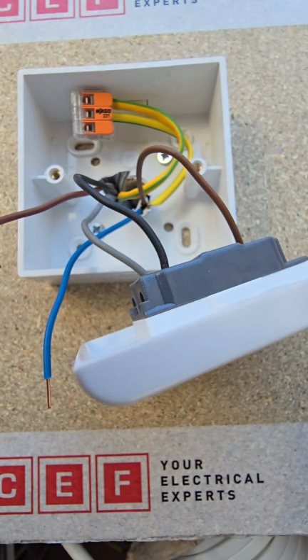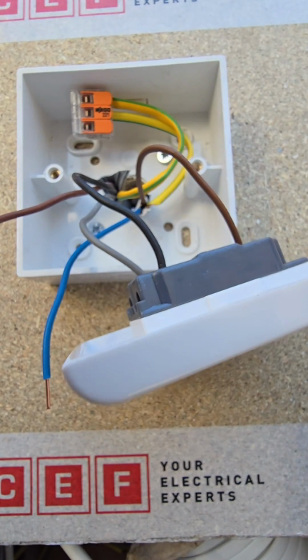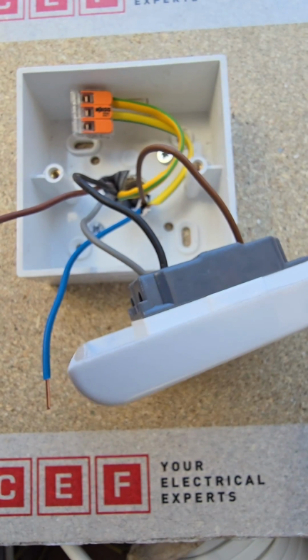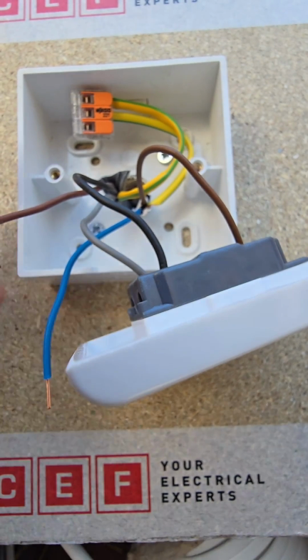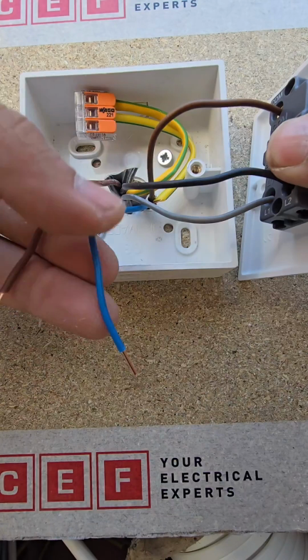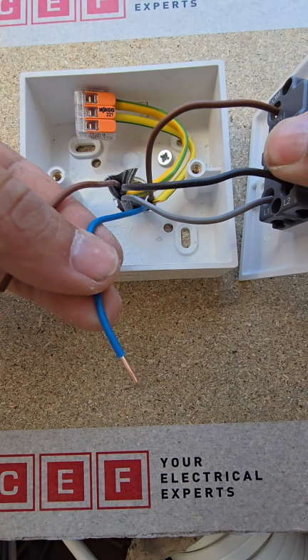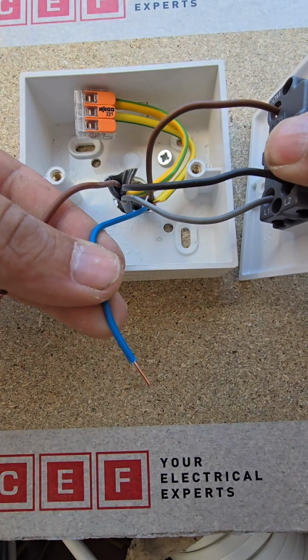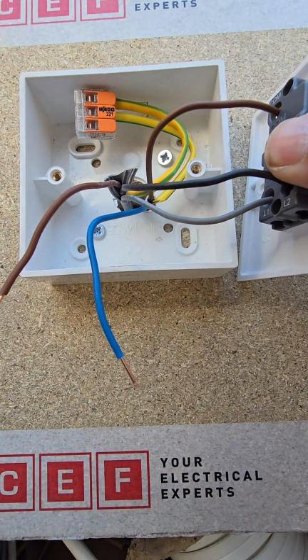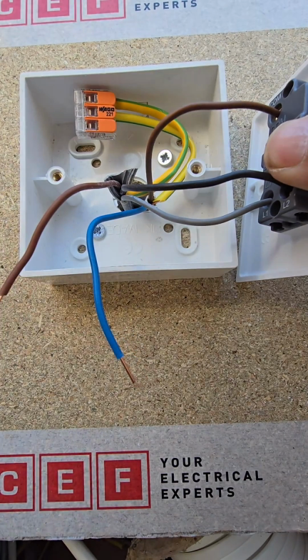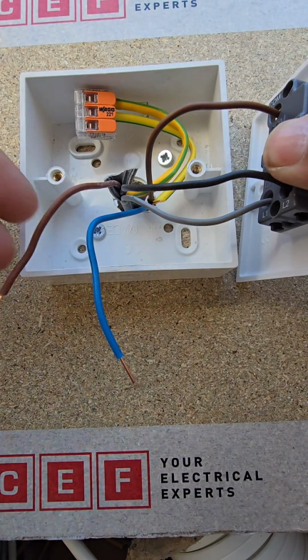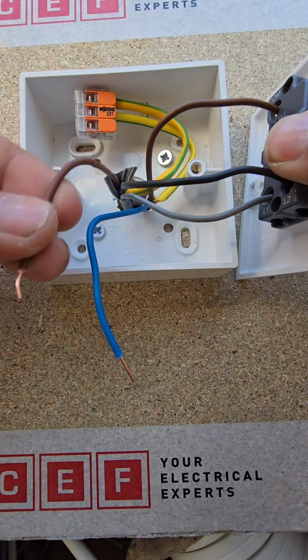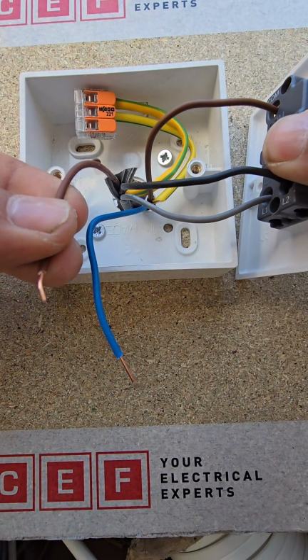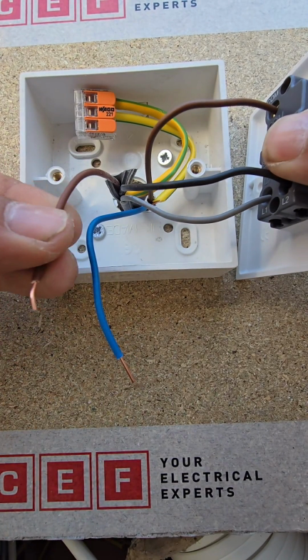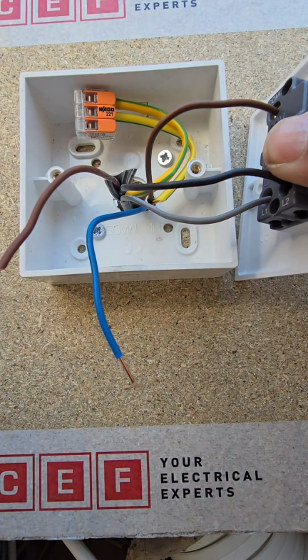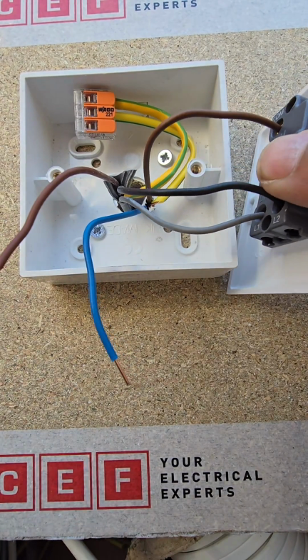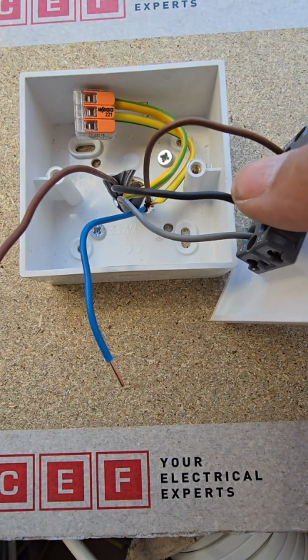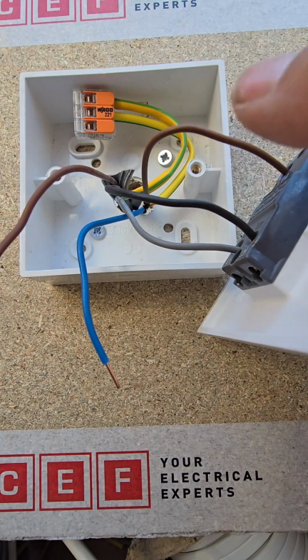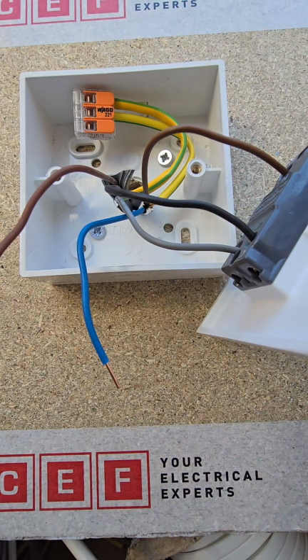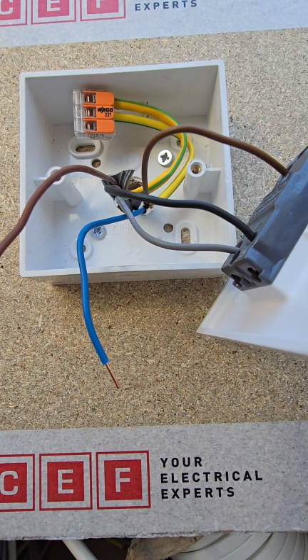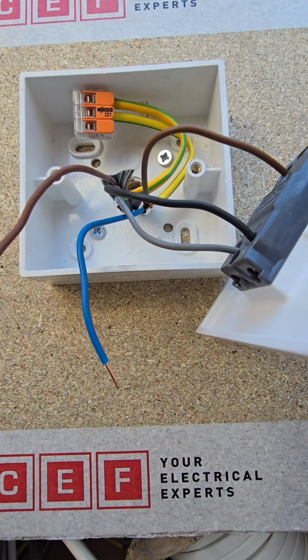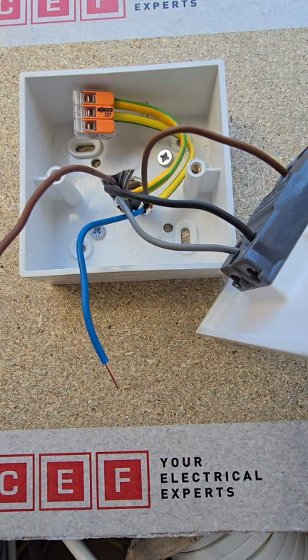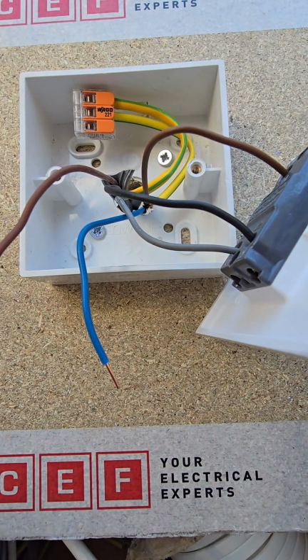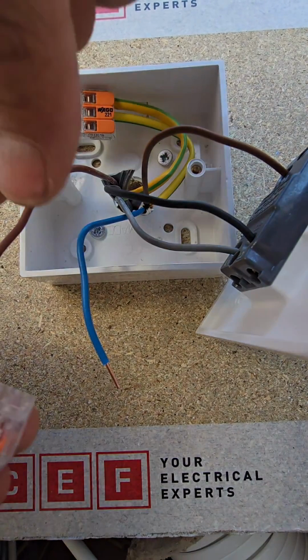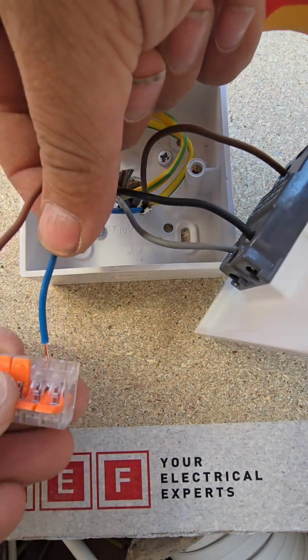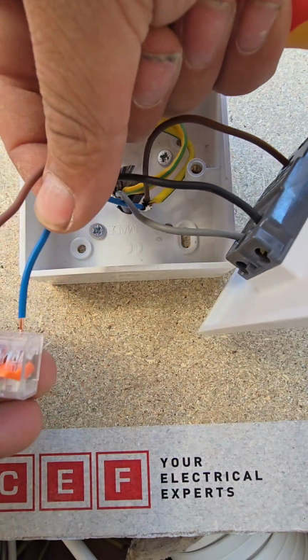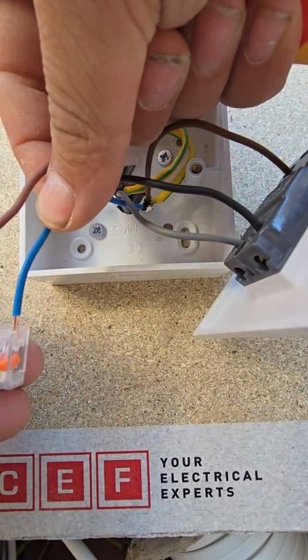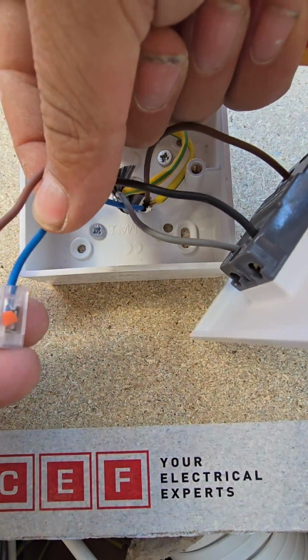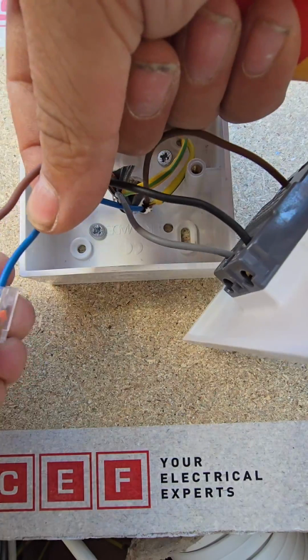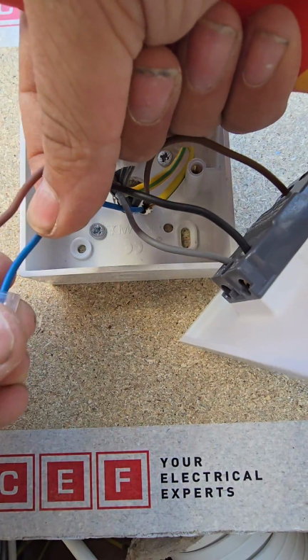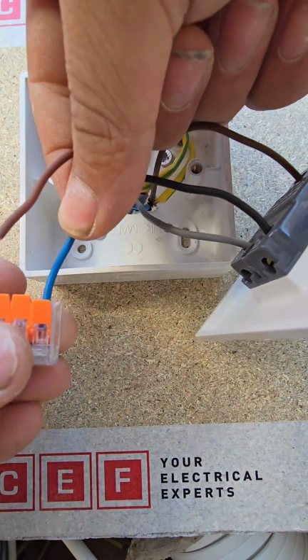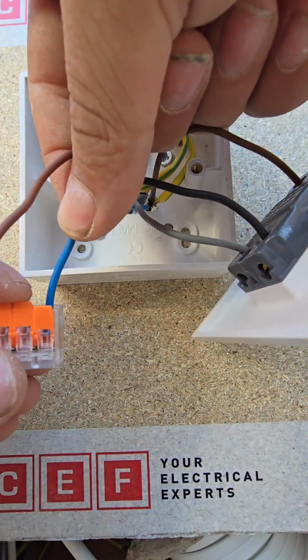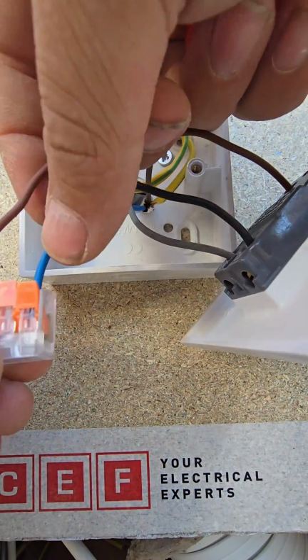There you can see, that's done. And then to the switch line of your pendant, and to the common of the other switch, you would just put them in a Wago or a connector block — or in this case, a Wago.